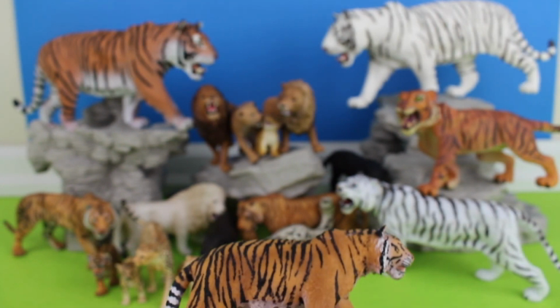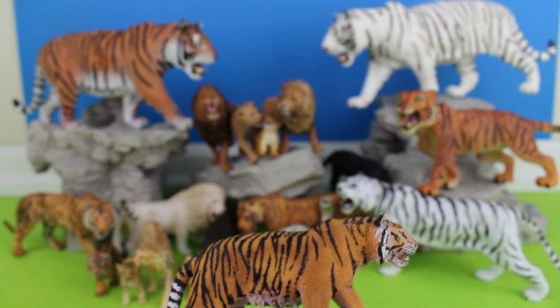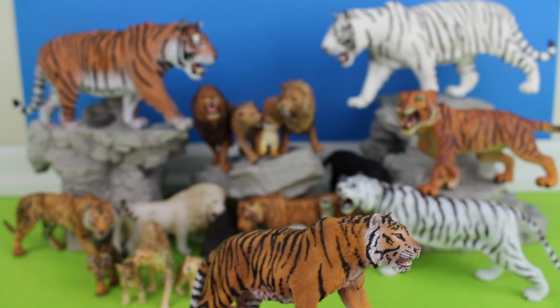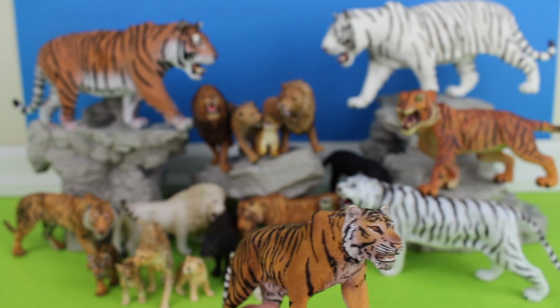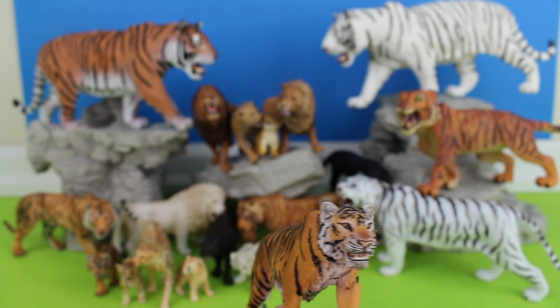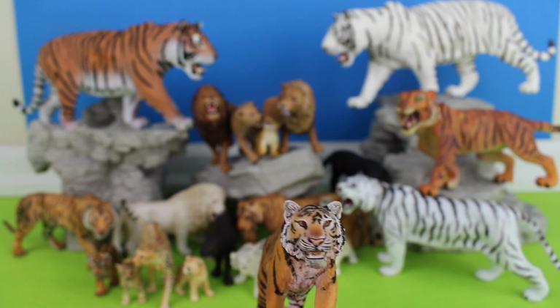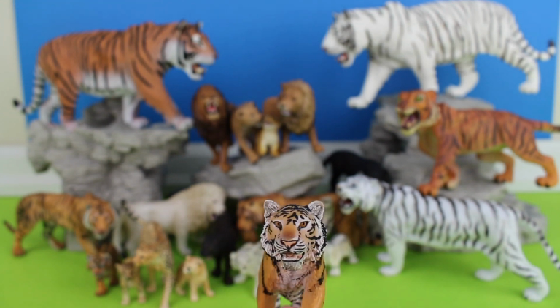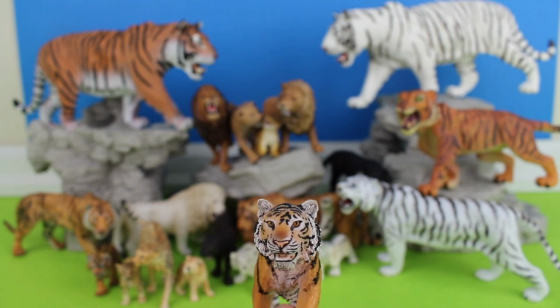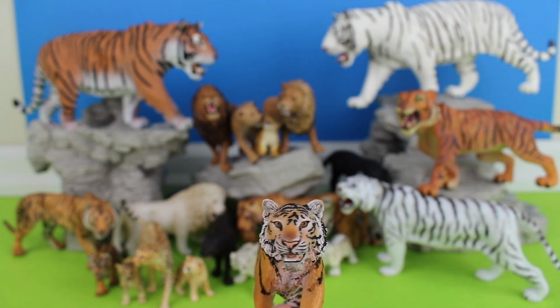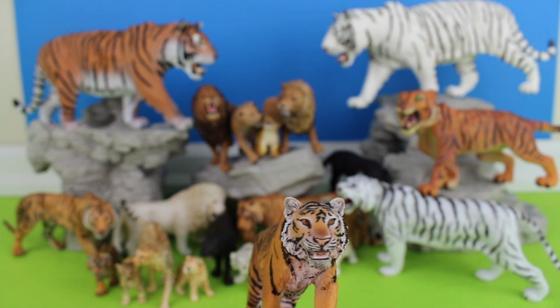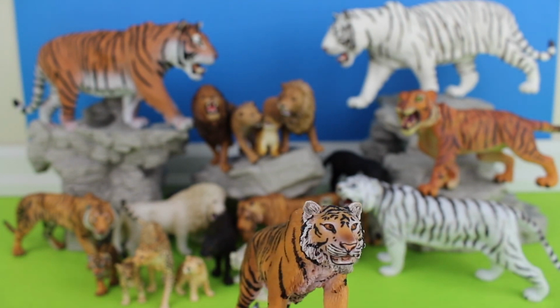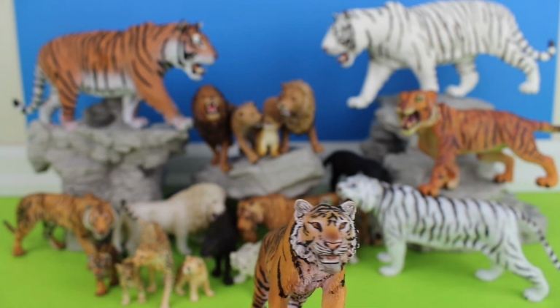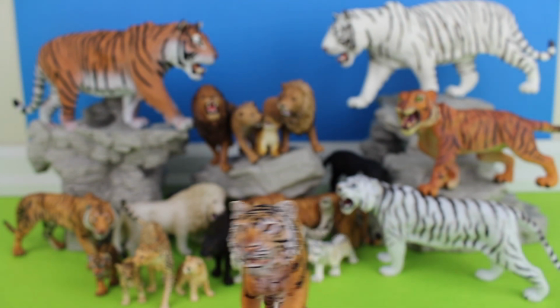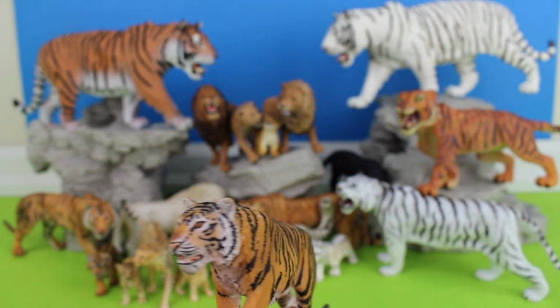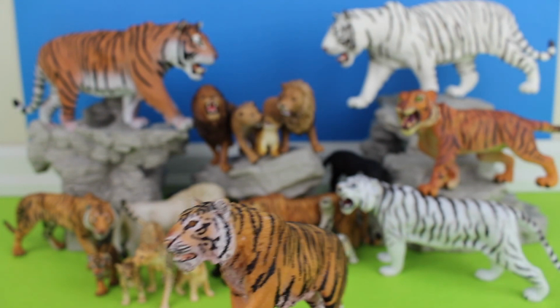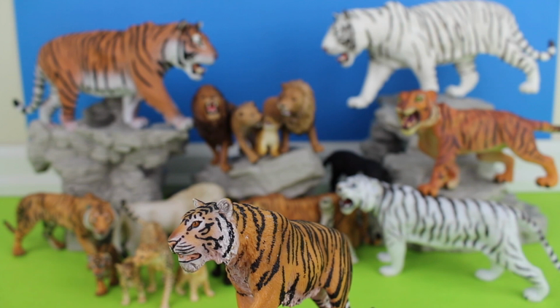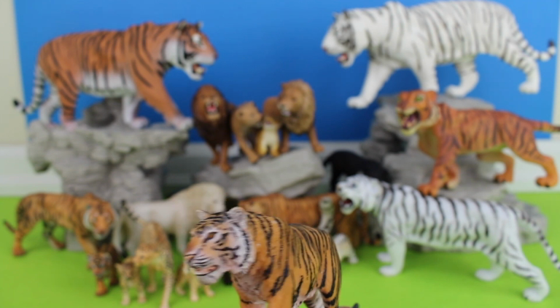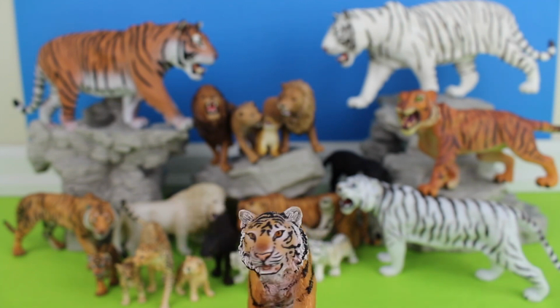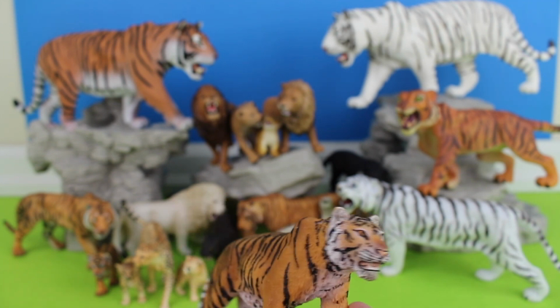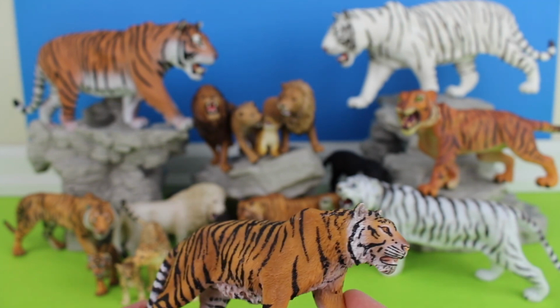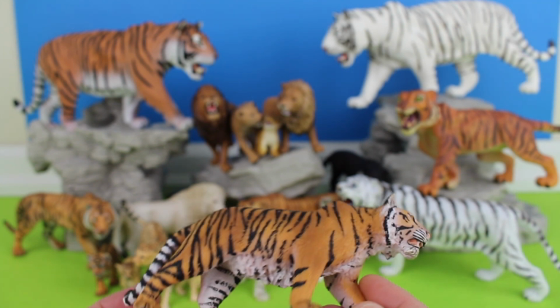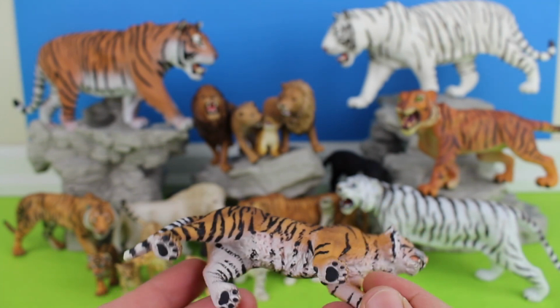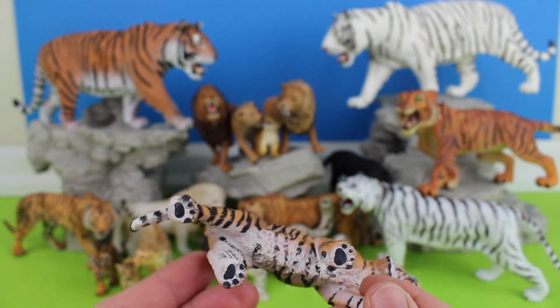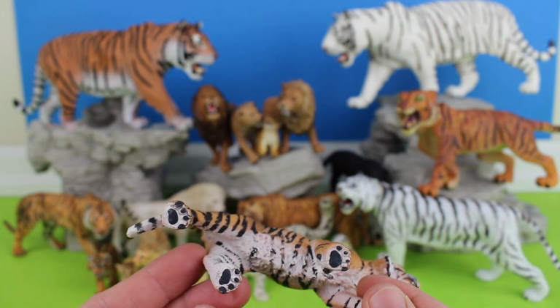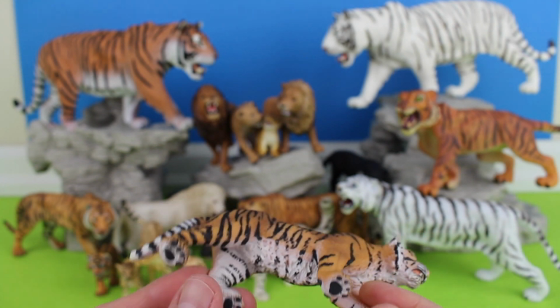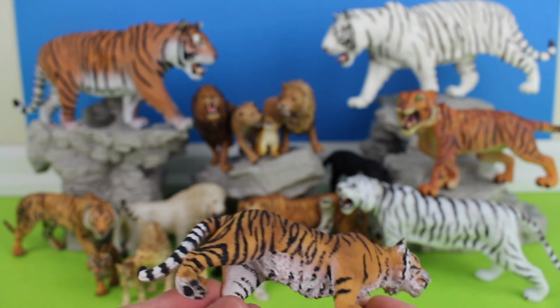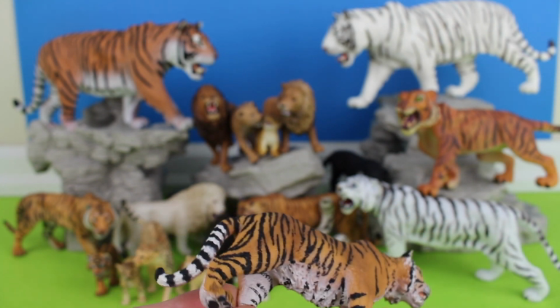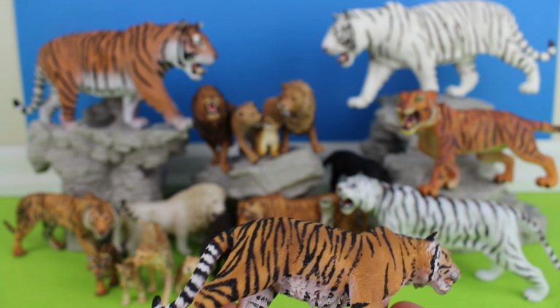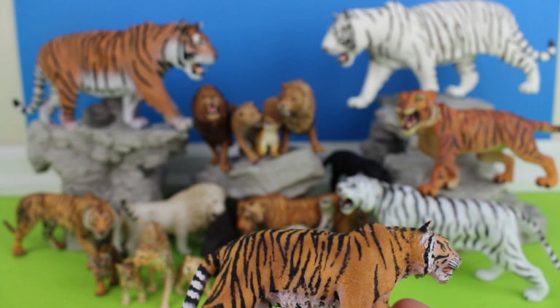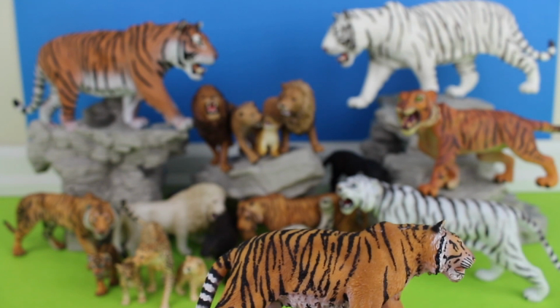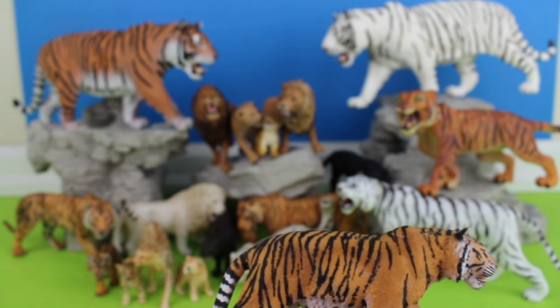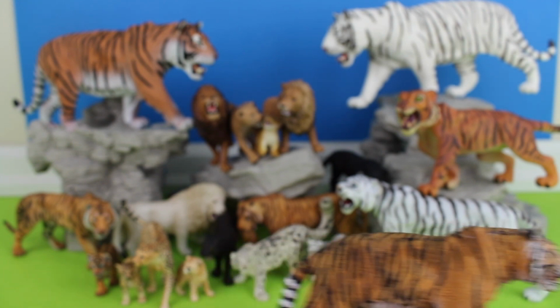Bengal tiger. Native to India and Bangladesh, they are often referred to as Indian tigers. They are extremely powerful and large.